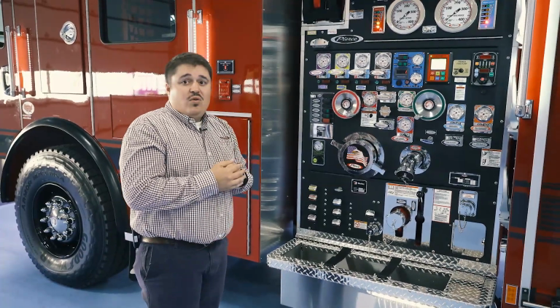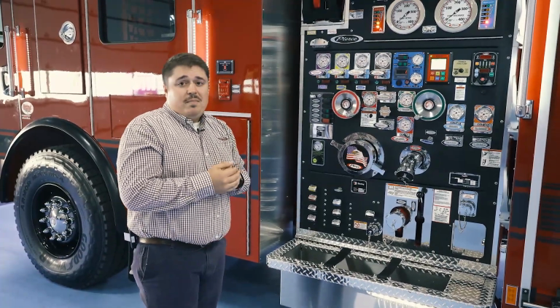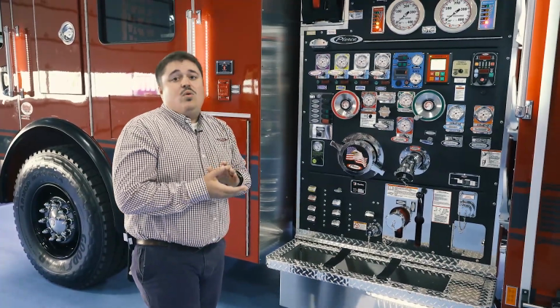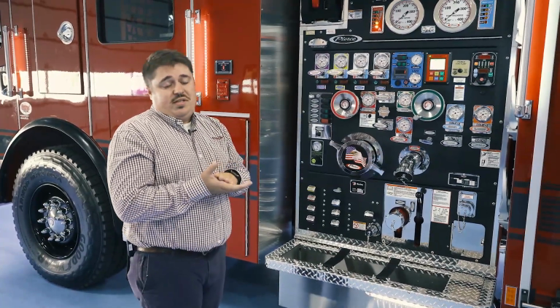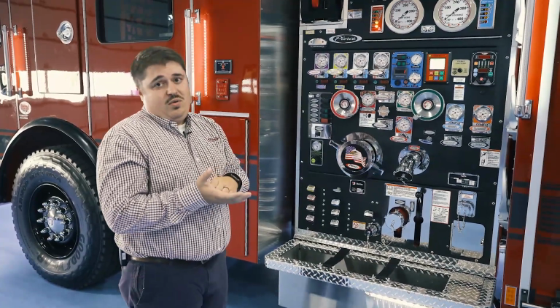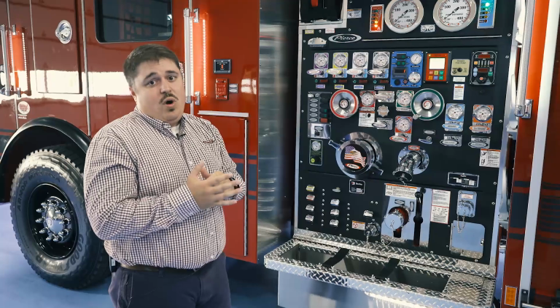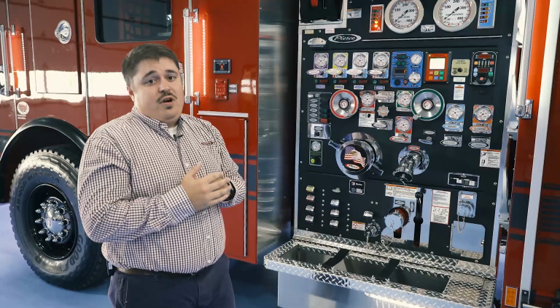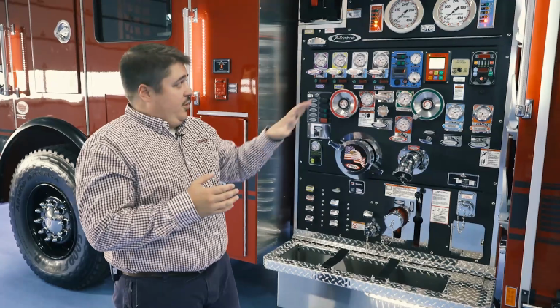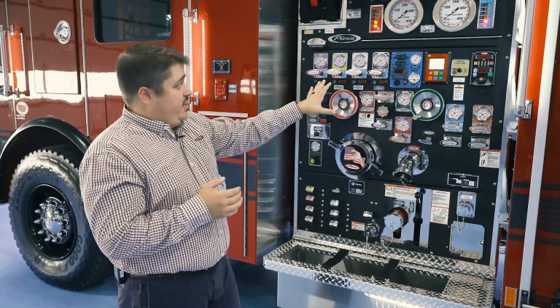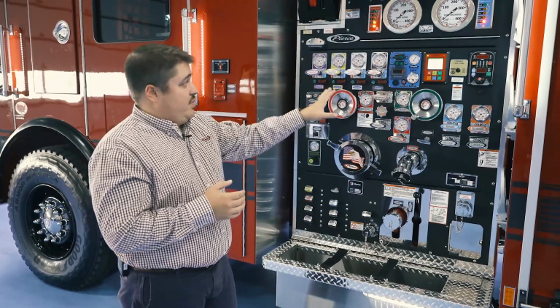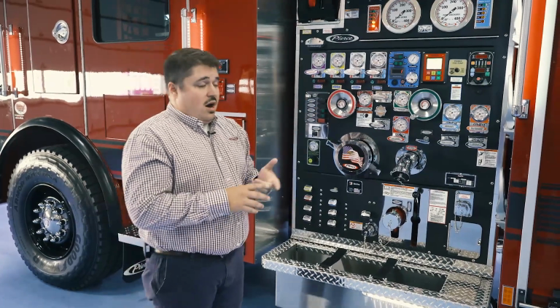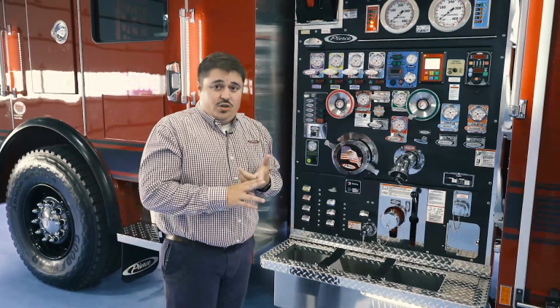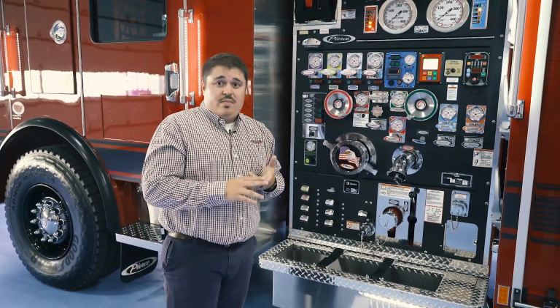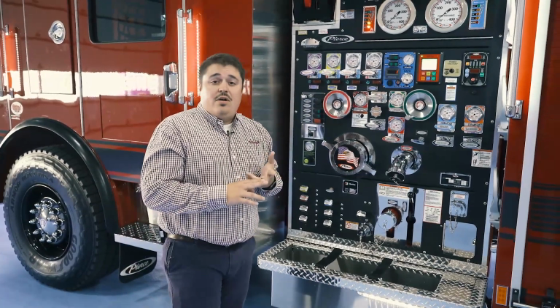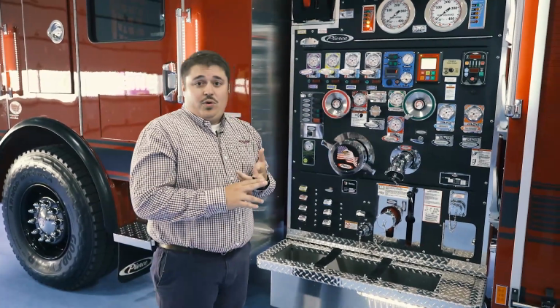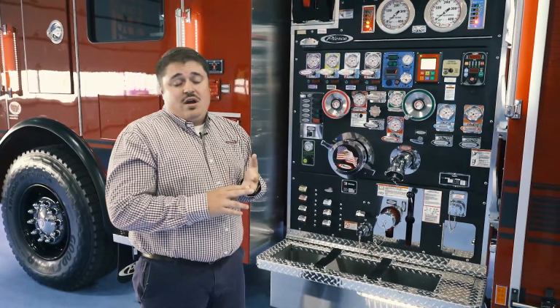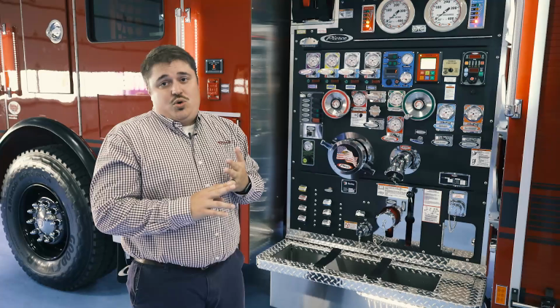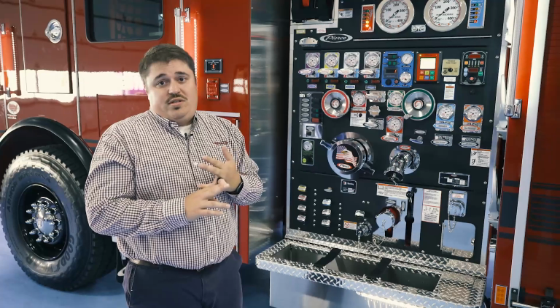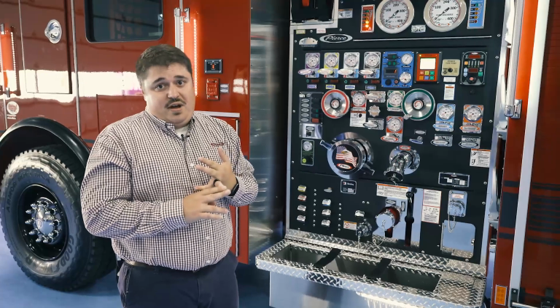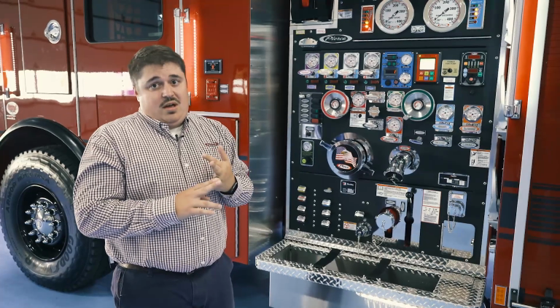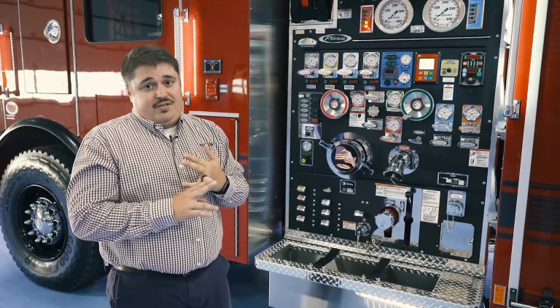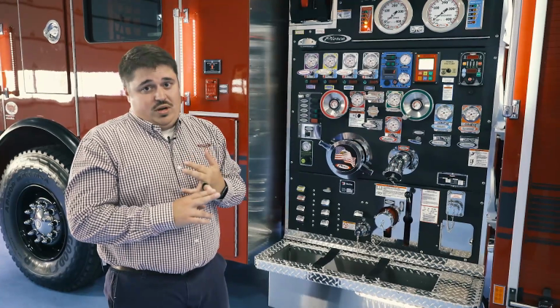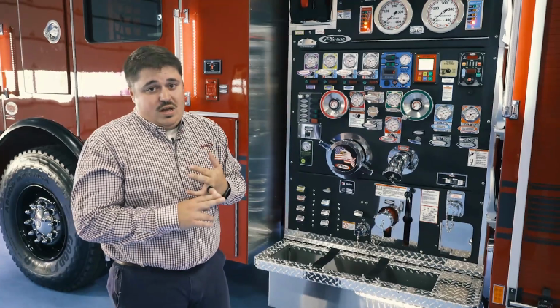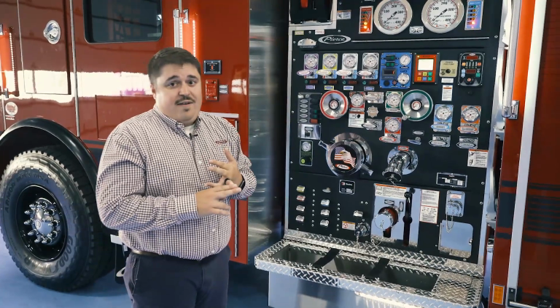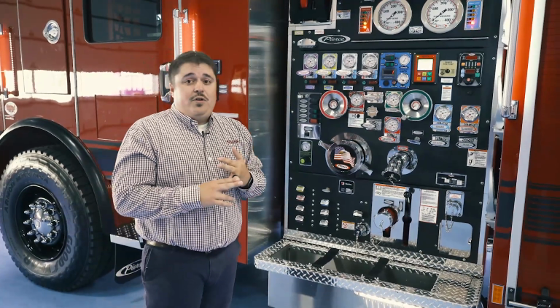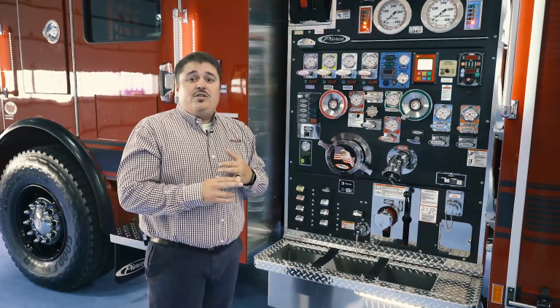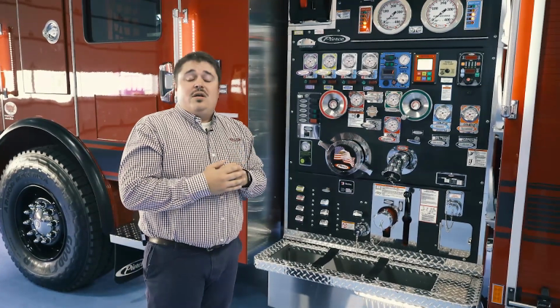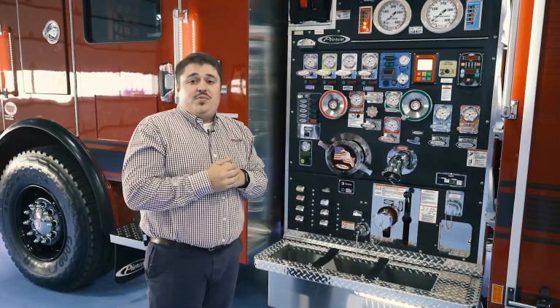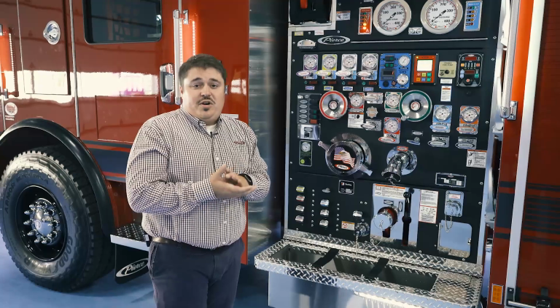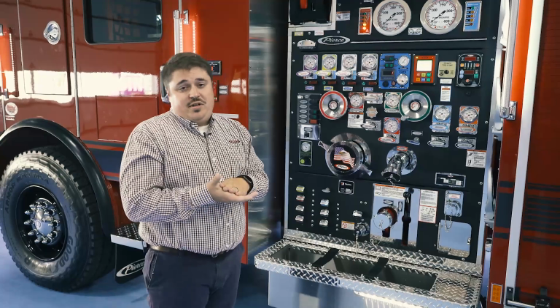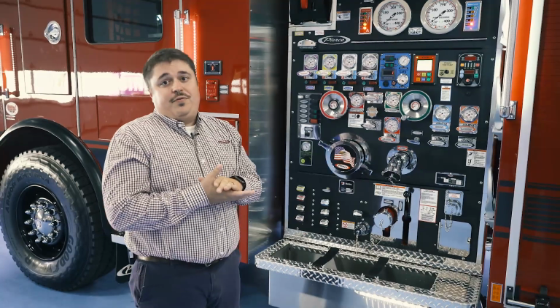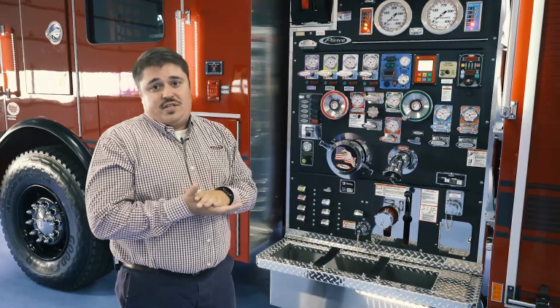Wrapping up, we offer the Hercules systems in 120, 140, or 200 CFM CAF units. If you have further questions, please reach out to your Pierce dealer for further assistance.